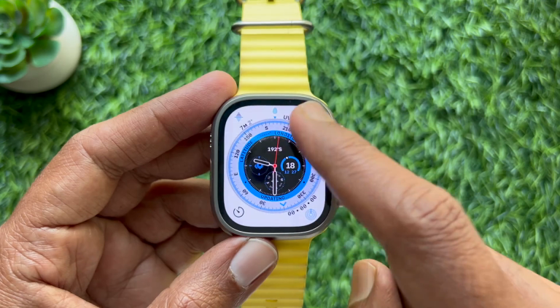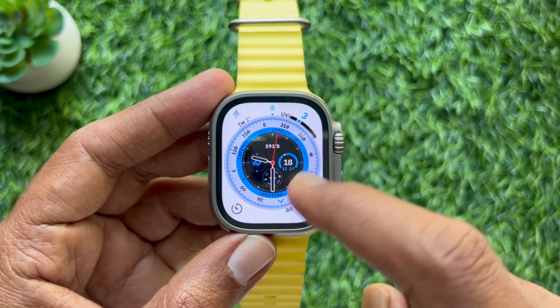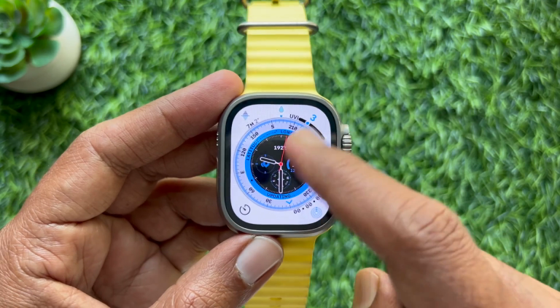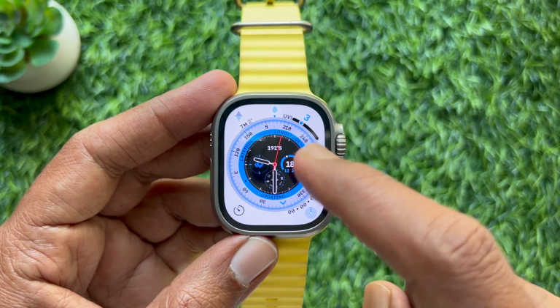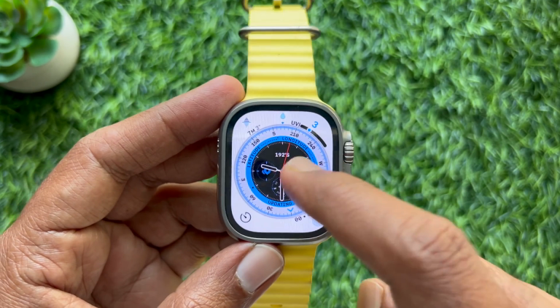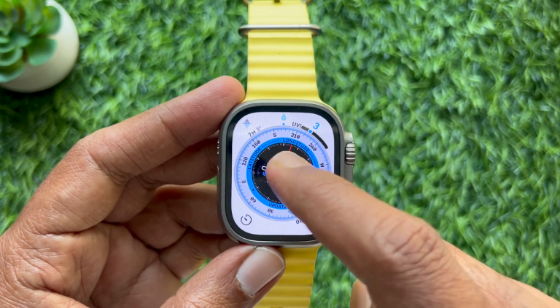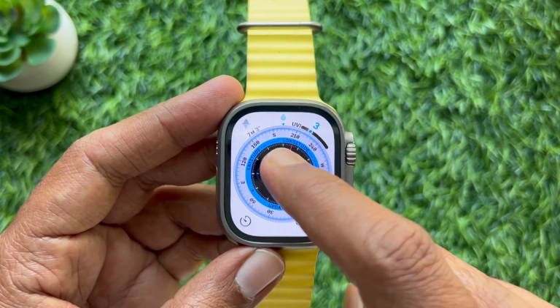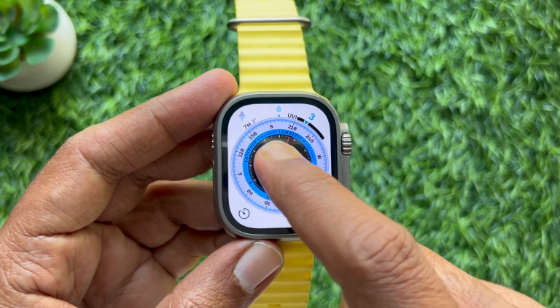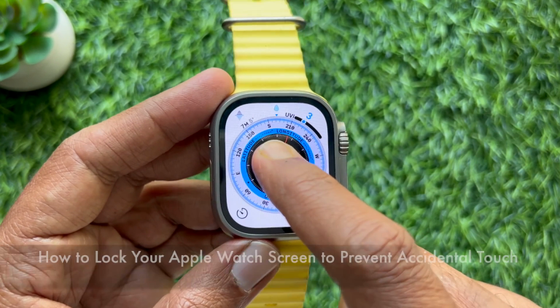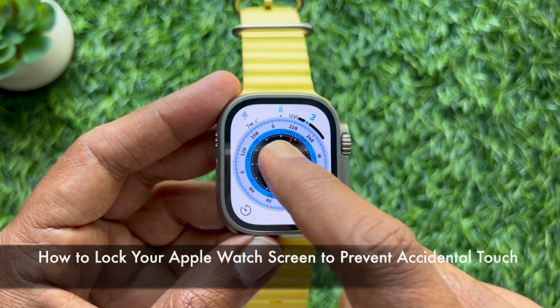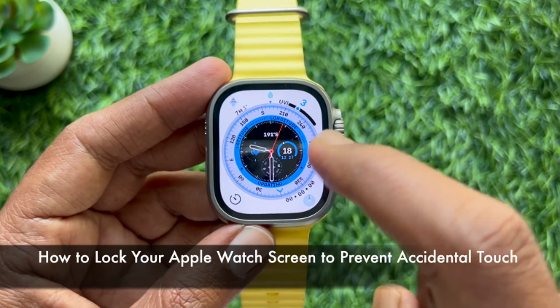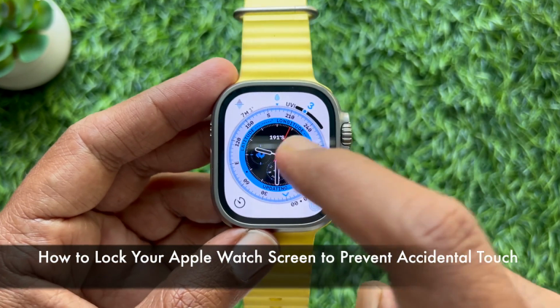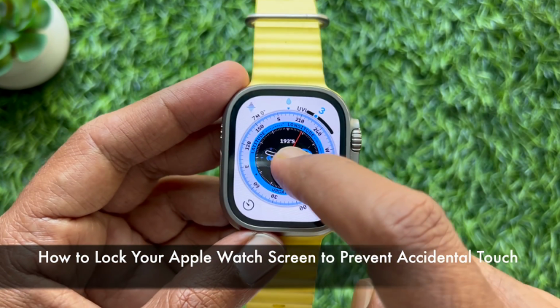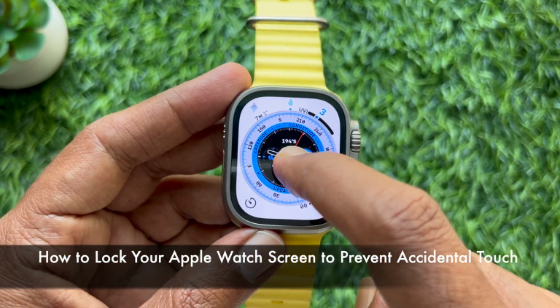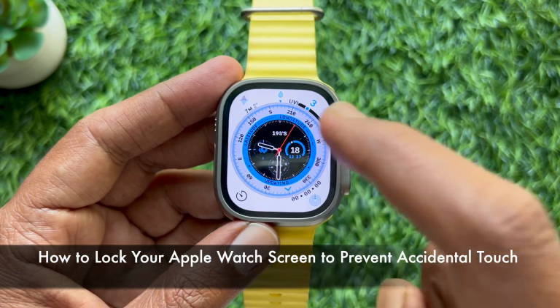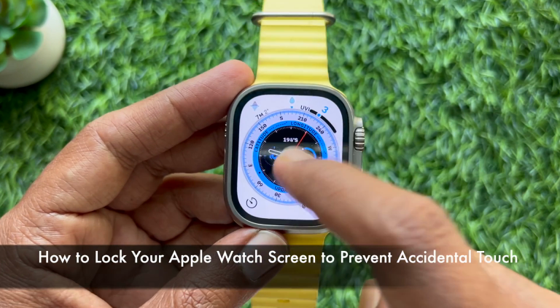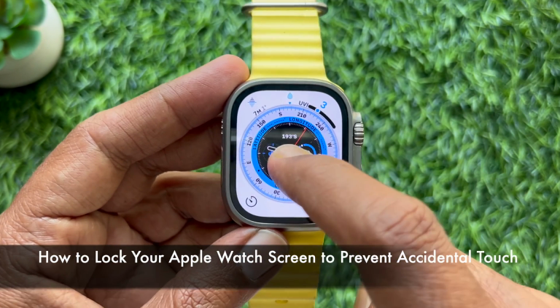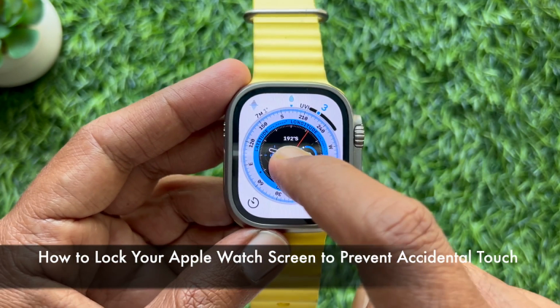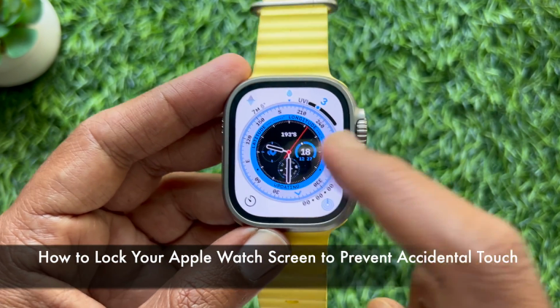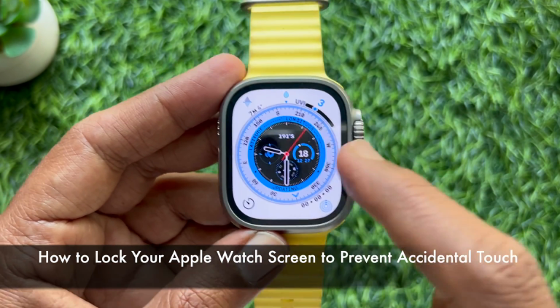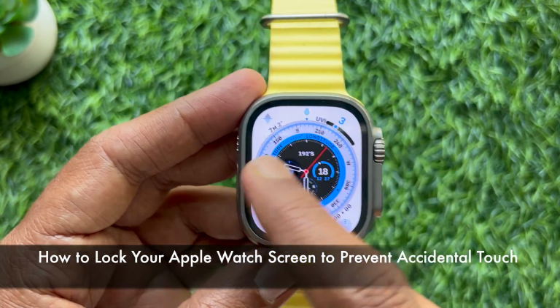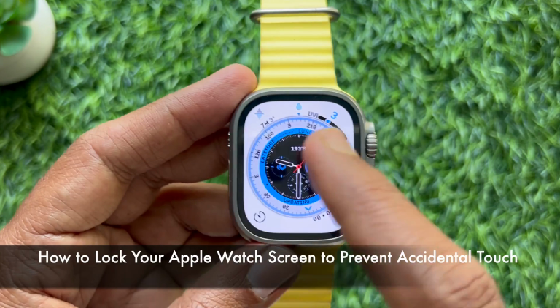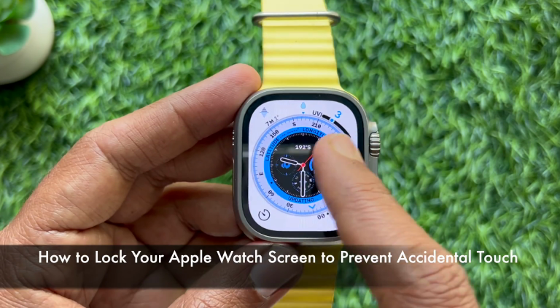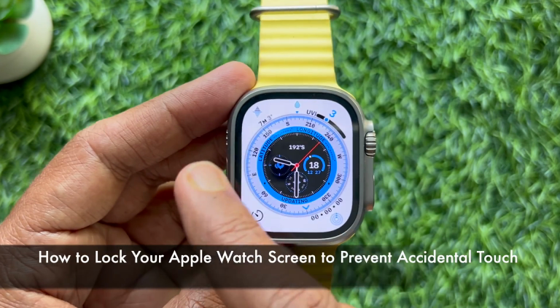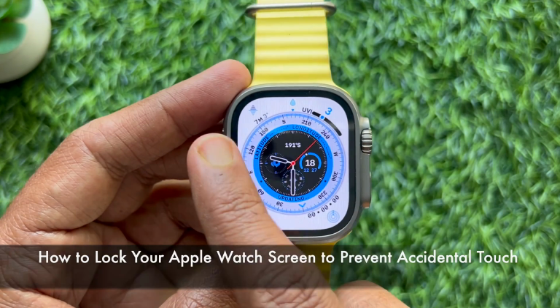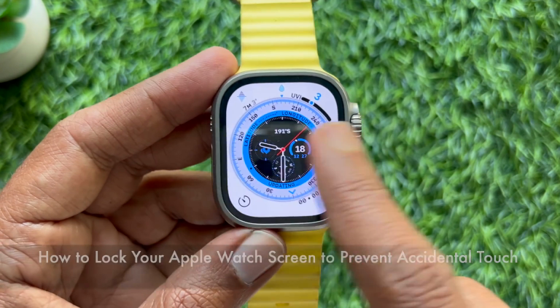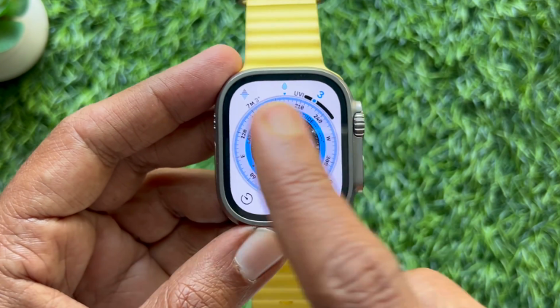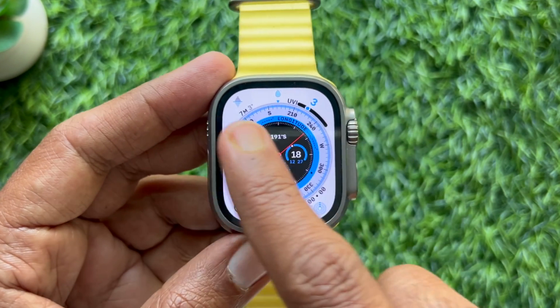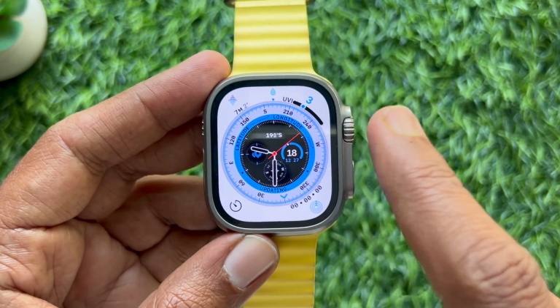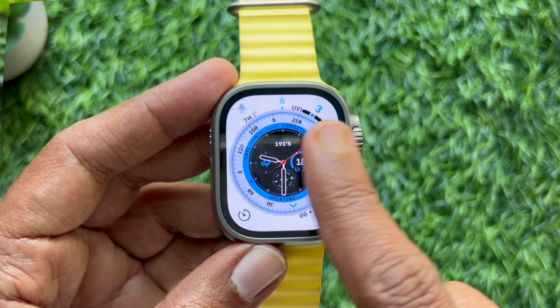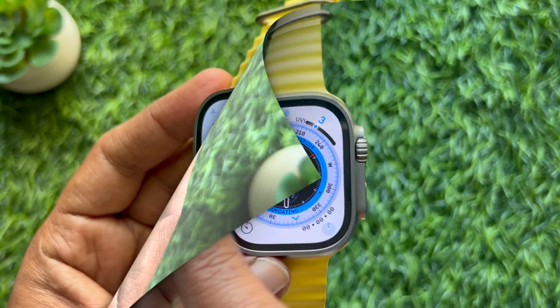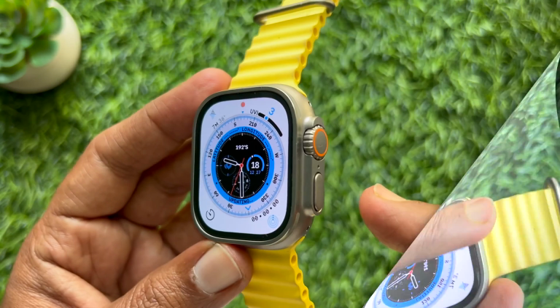Hello everyone. Today I would like to show you all how to lock your Apple Watch screen to protect against accidental touch. Let's have a look.